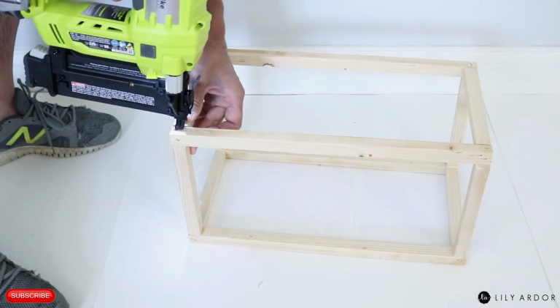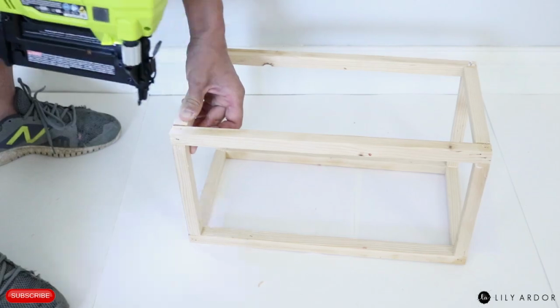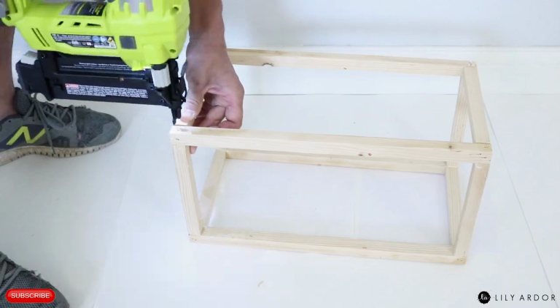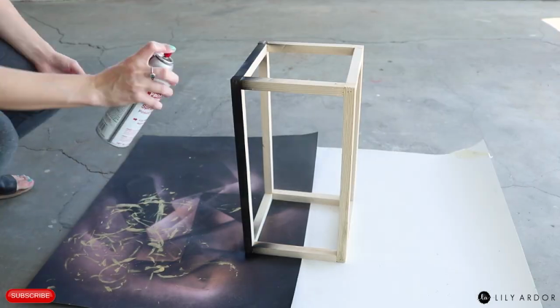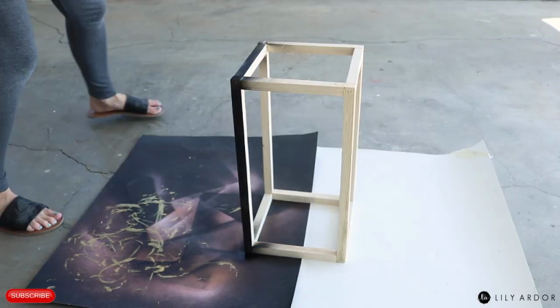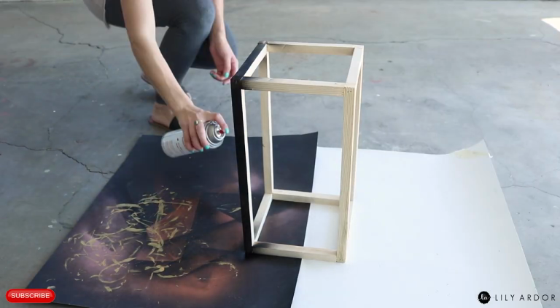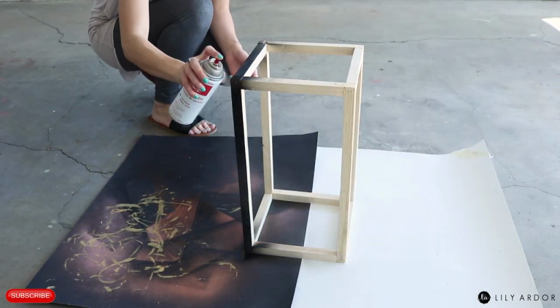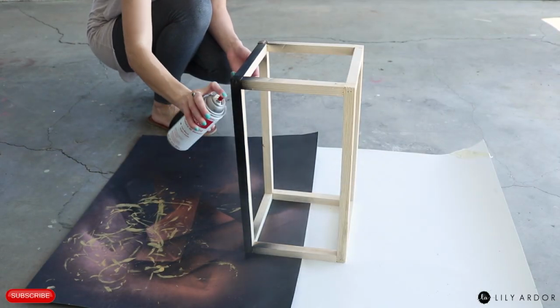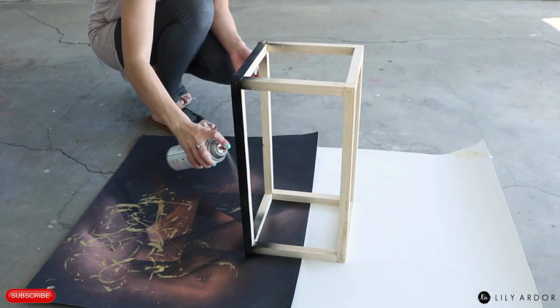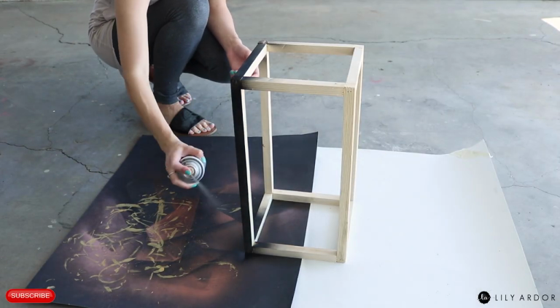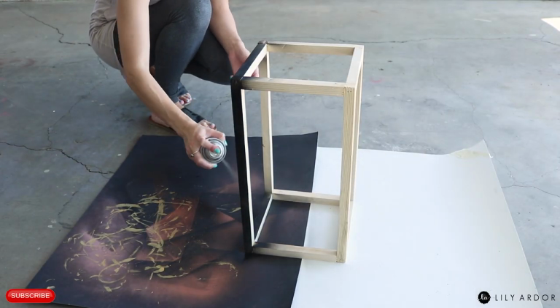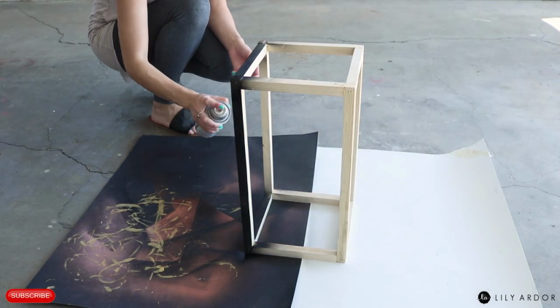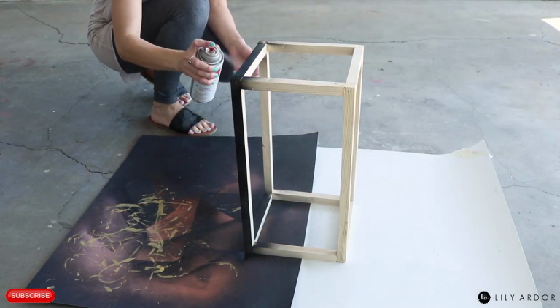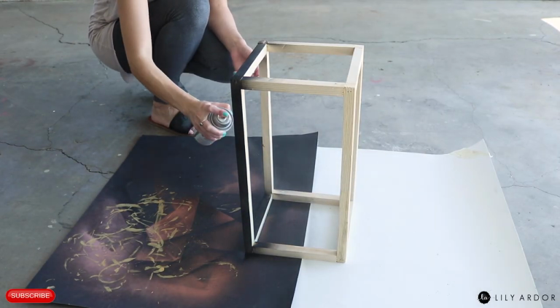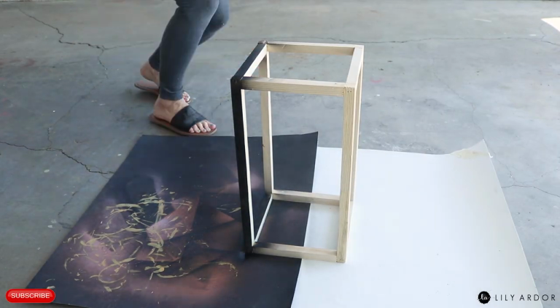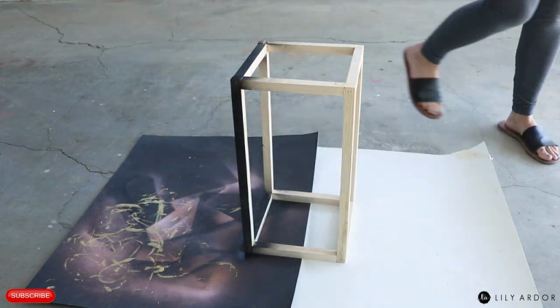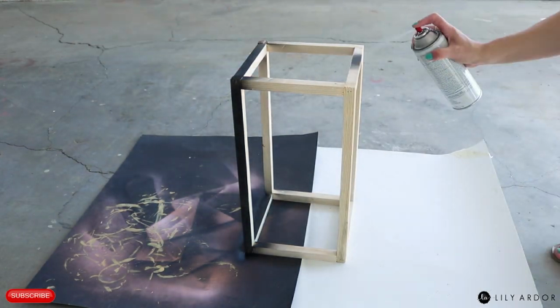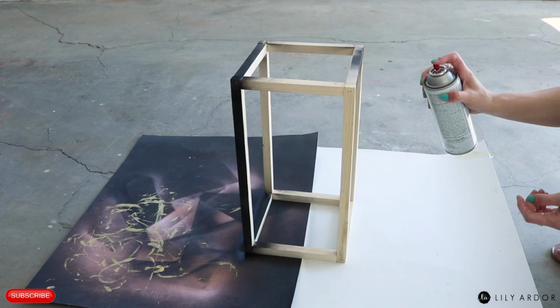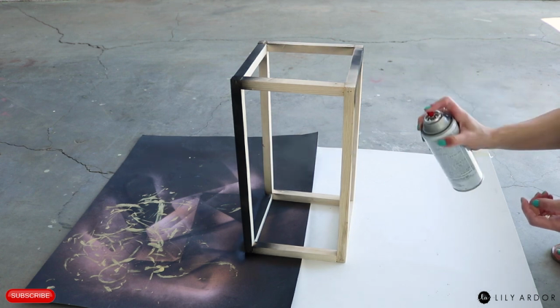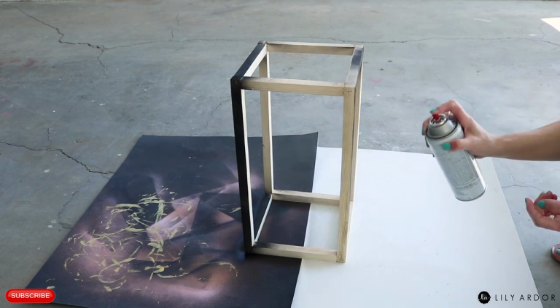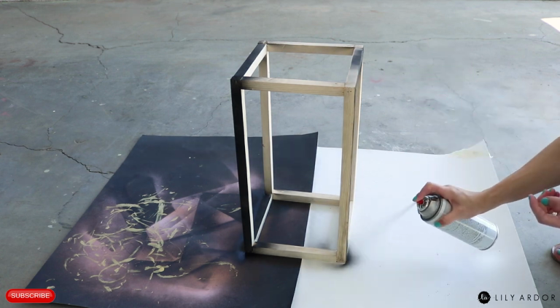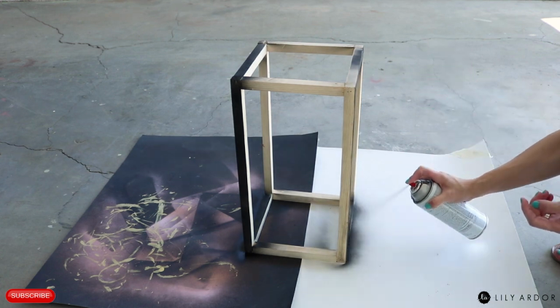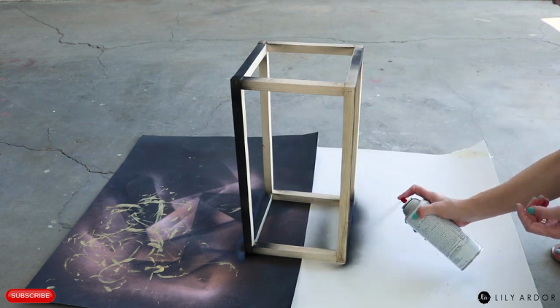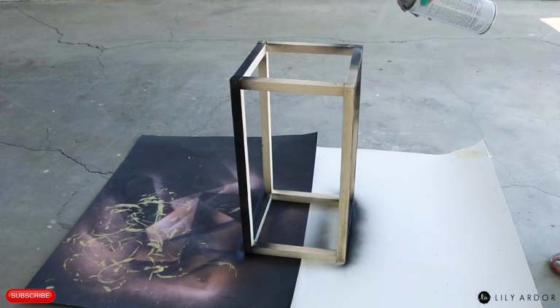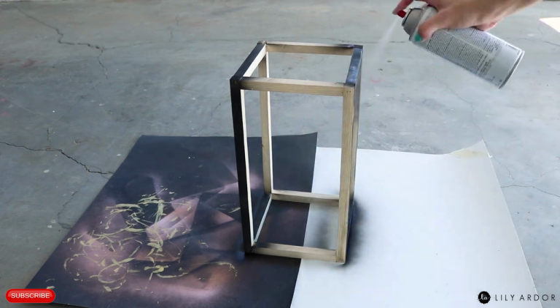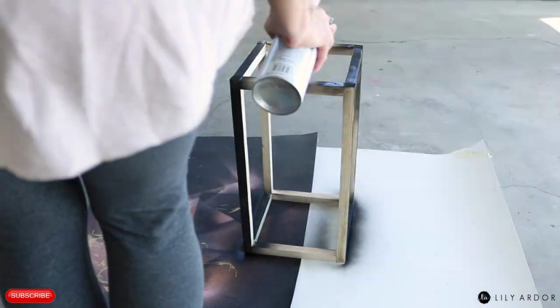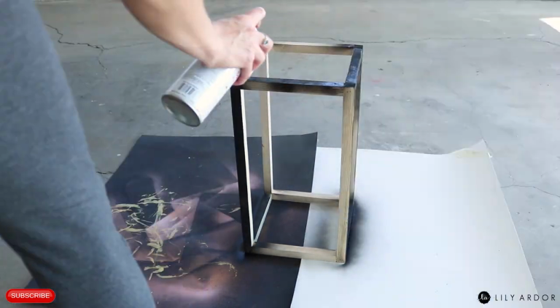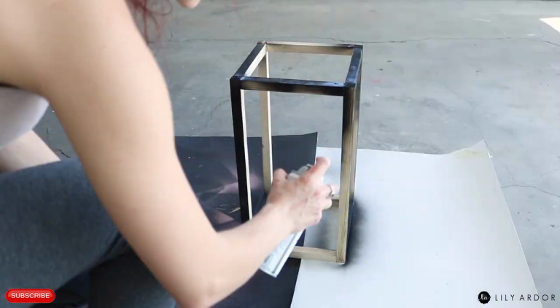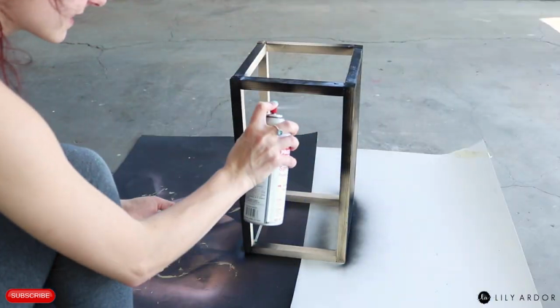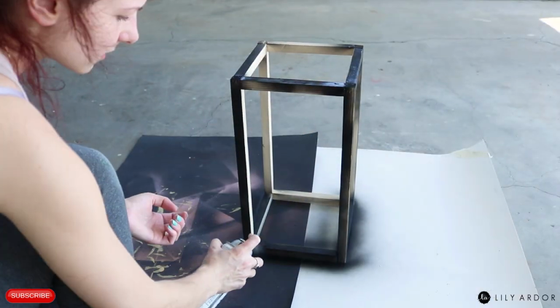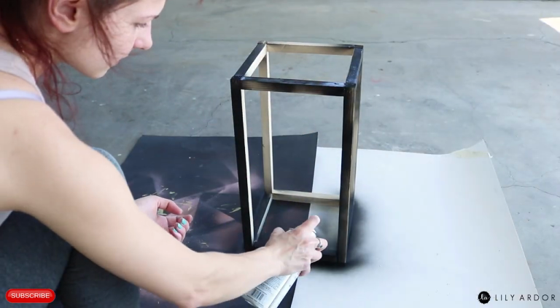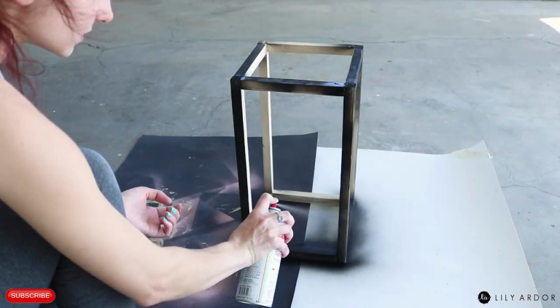Instead of staining my plant stand I decided to paint it black, since I figured the marble look would look better with black instead of staining the wood. I just used some regular flat black spray paint.